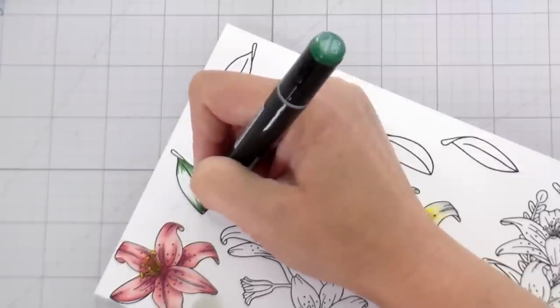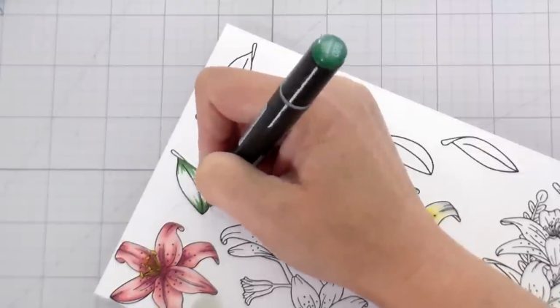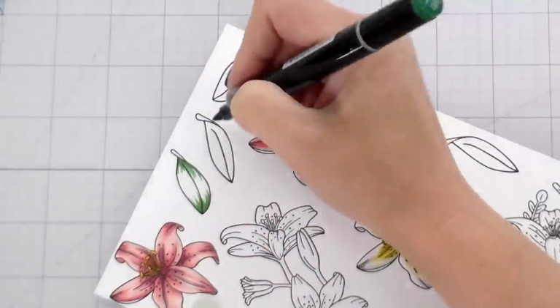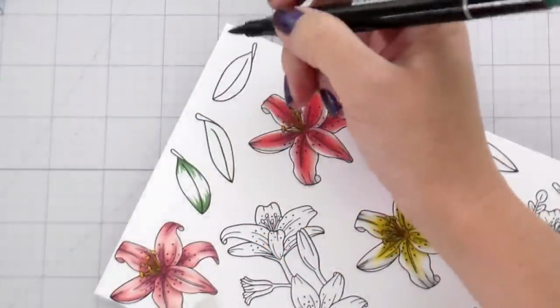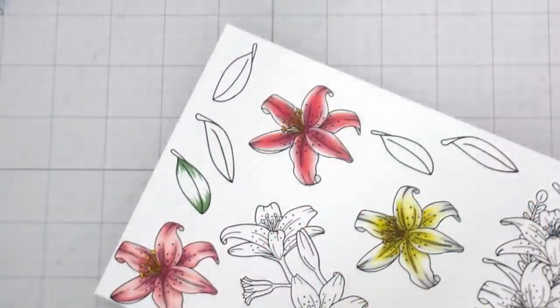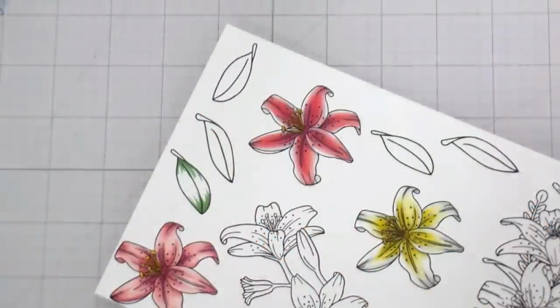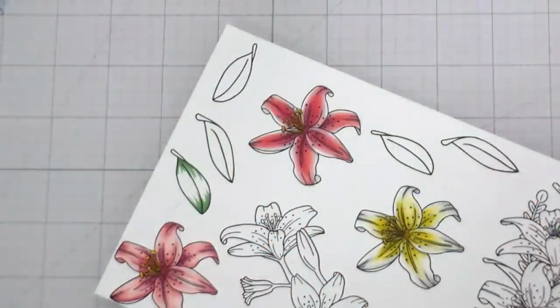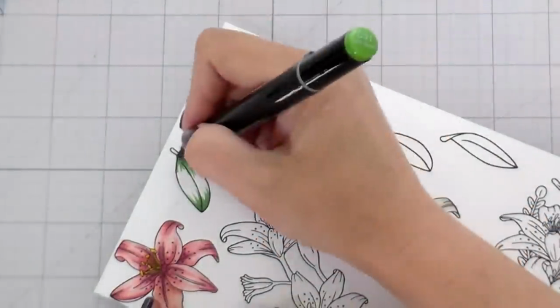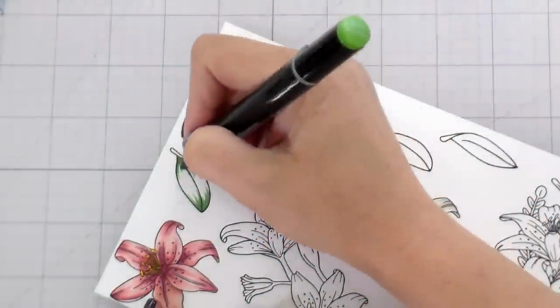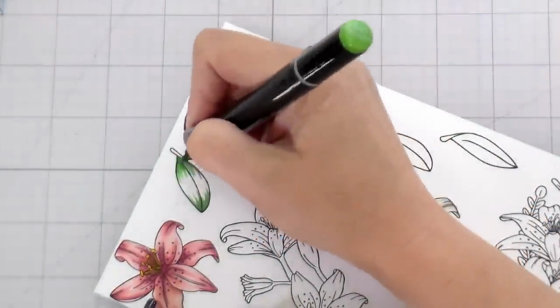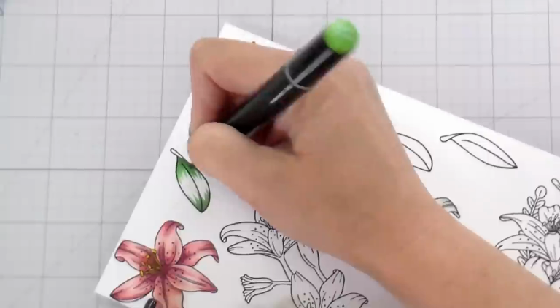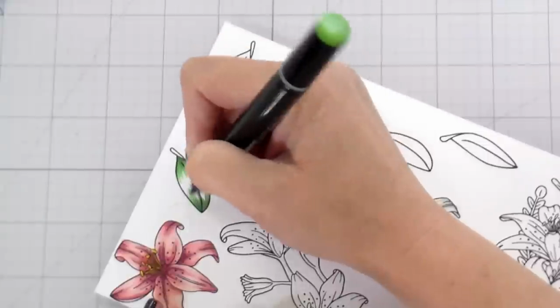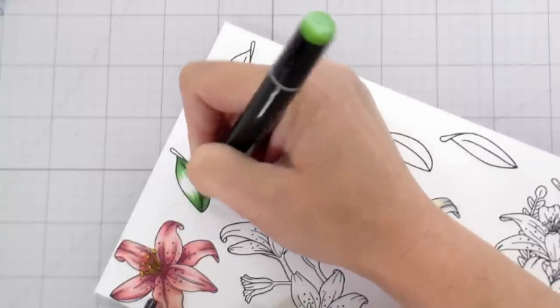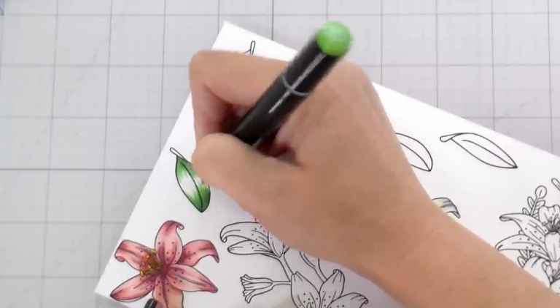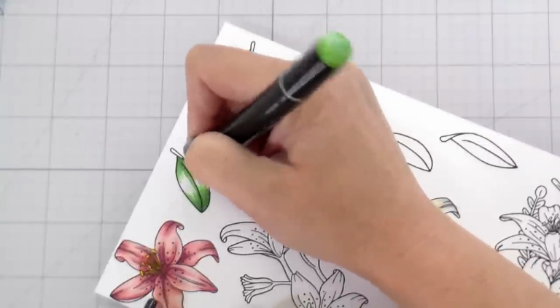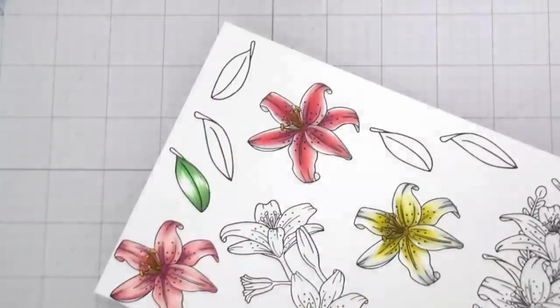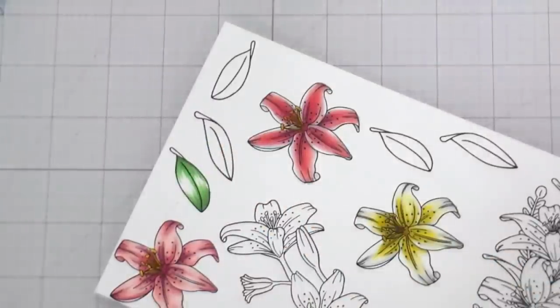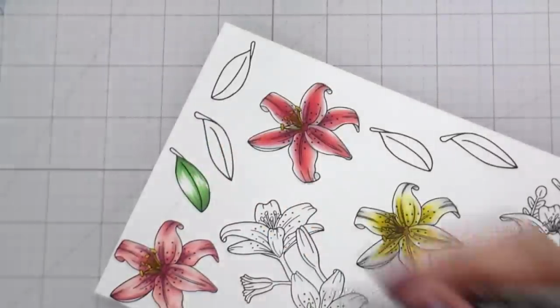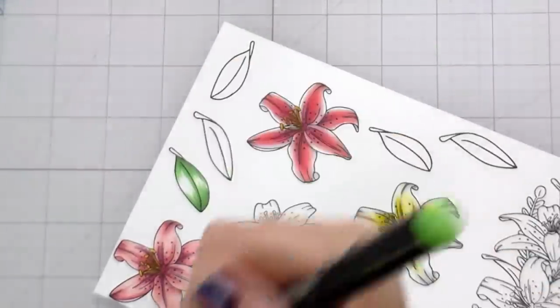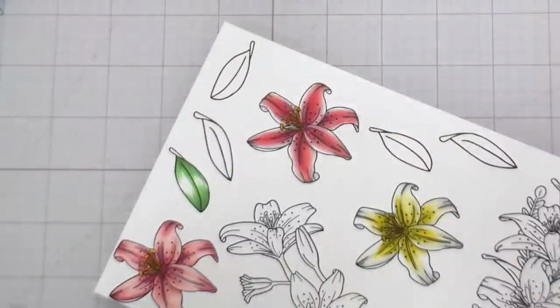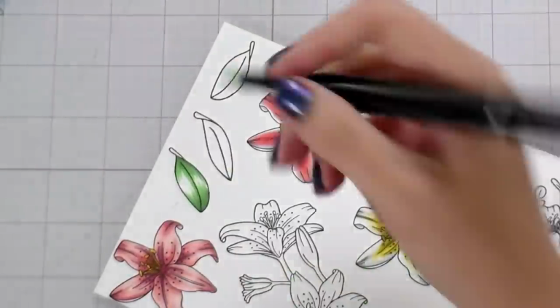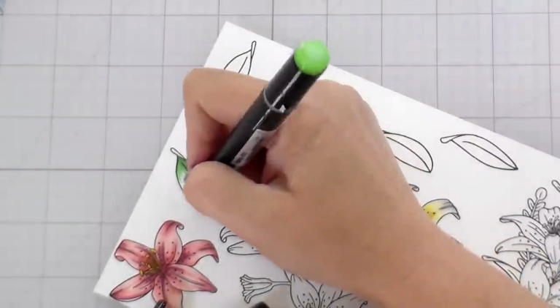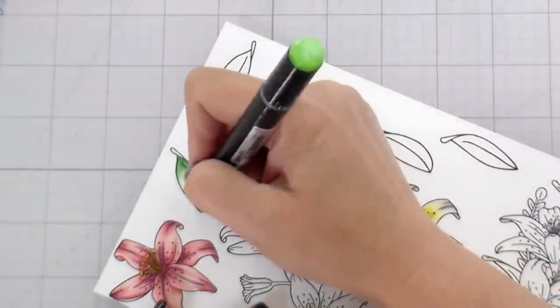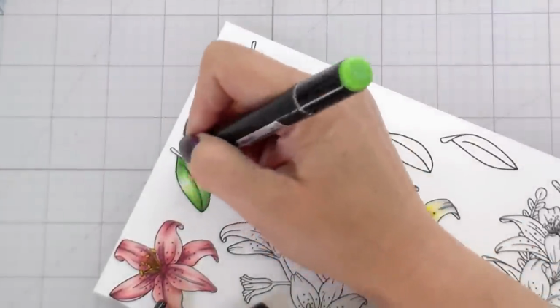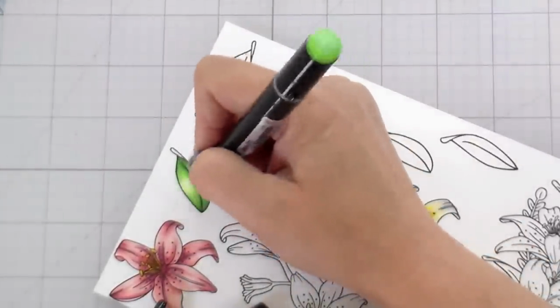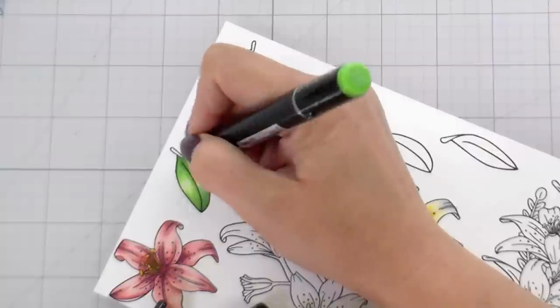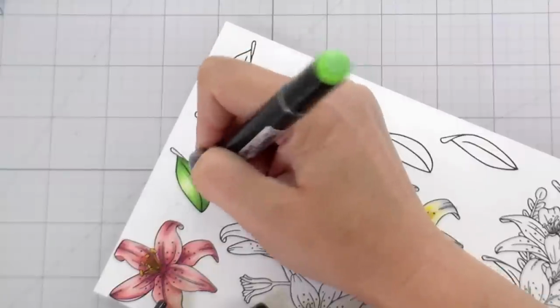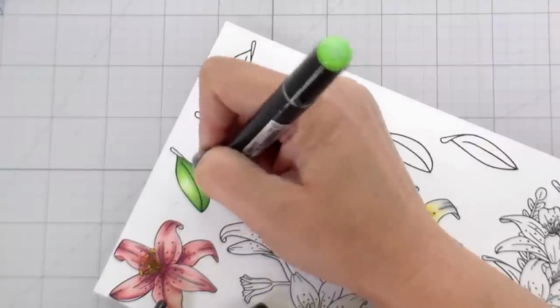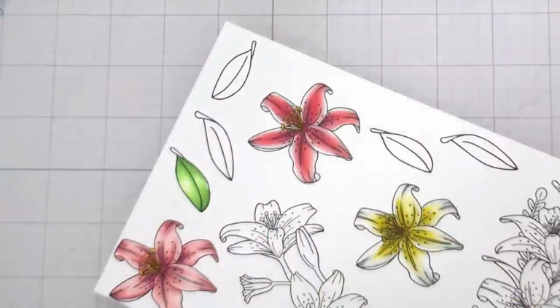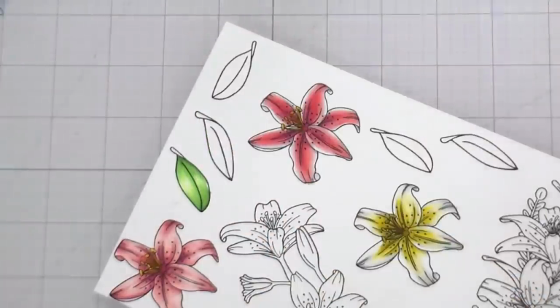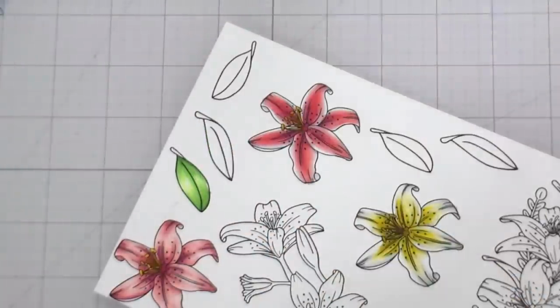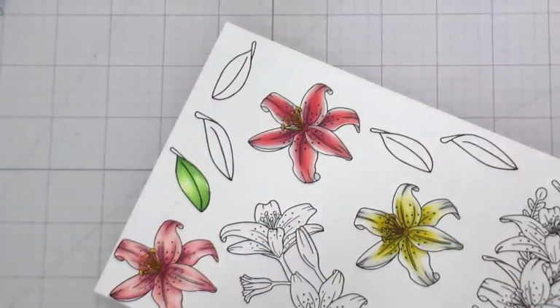Then we're just going to go through and do the leaves. I chose some yellow greens and some teals for the different leaves and the swag, and that's pretty much going to be it for the coloring.